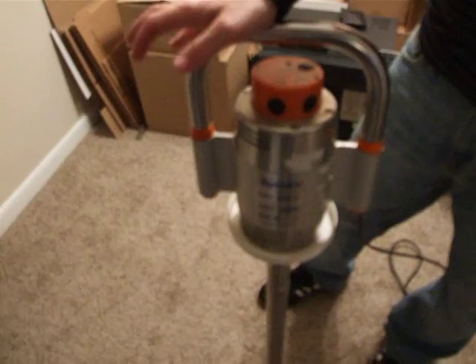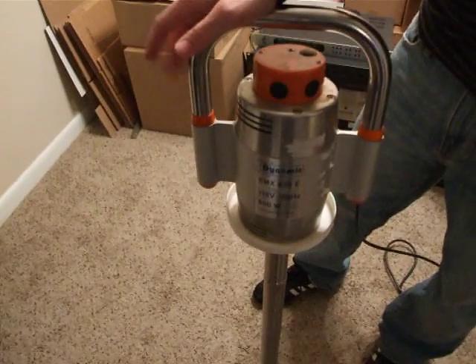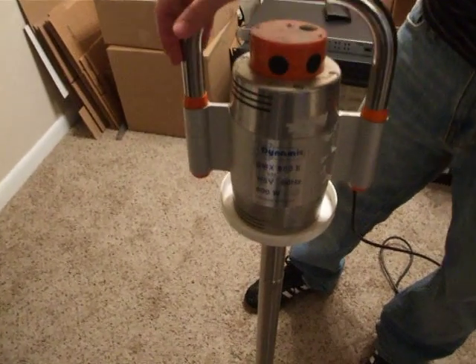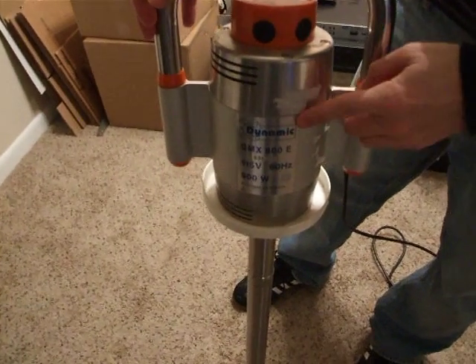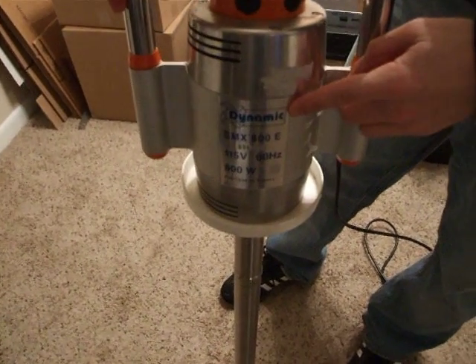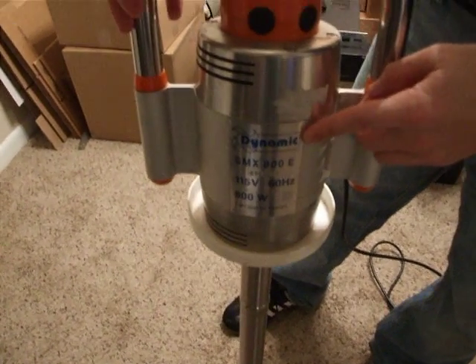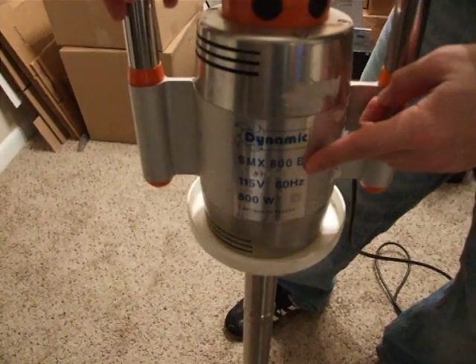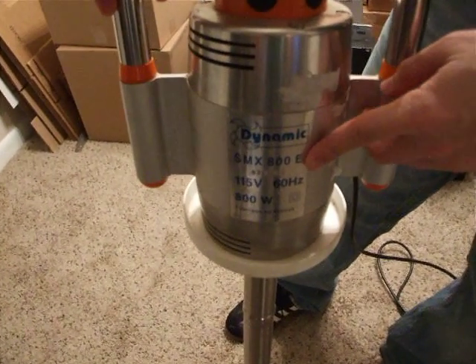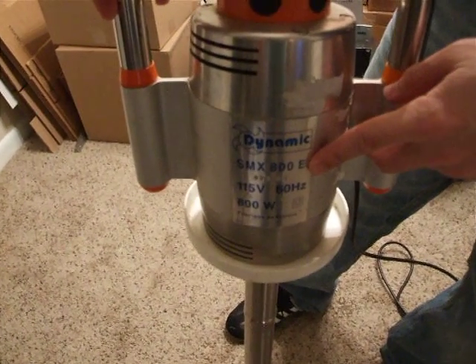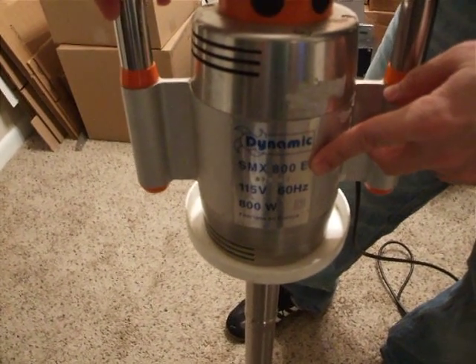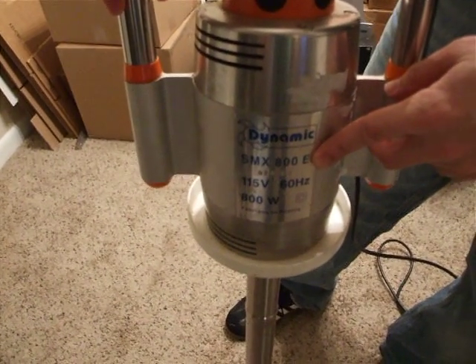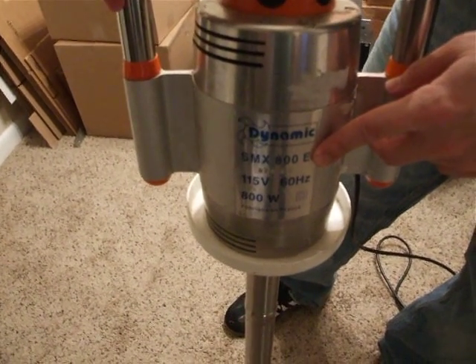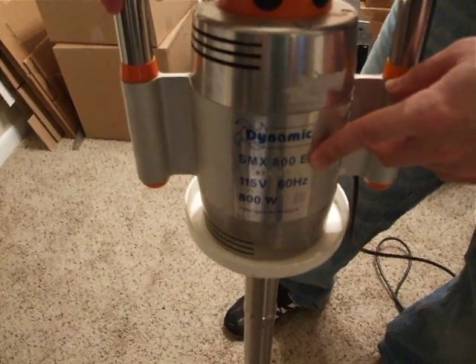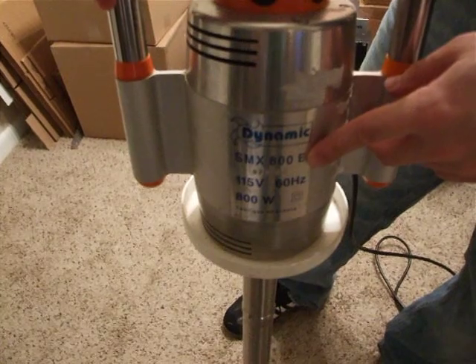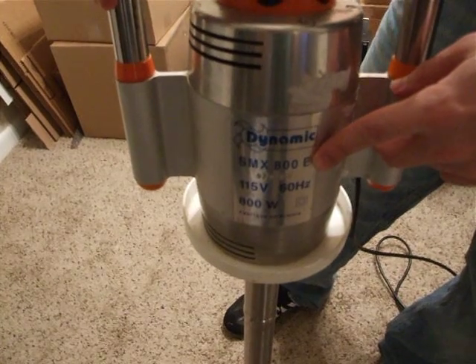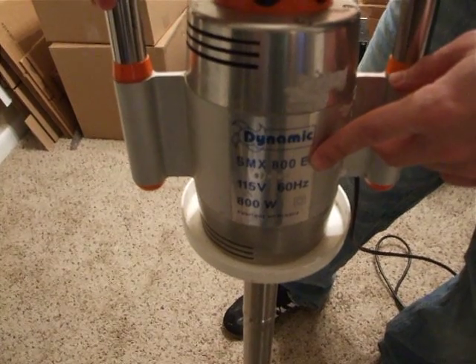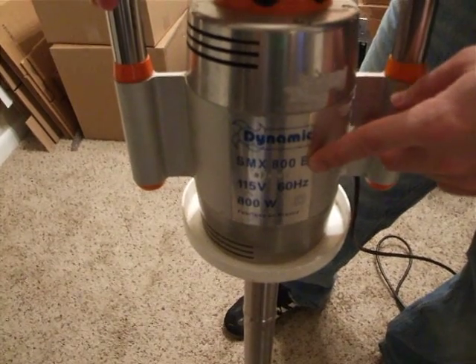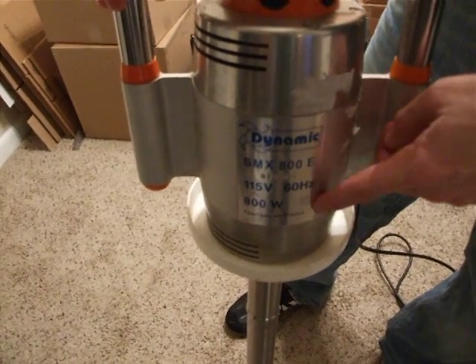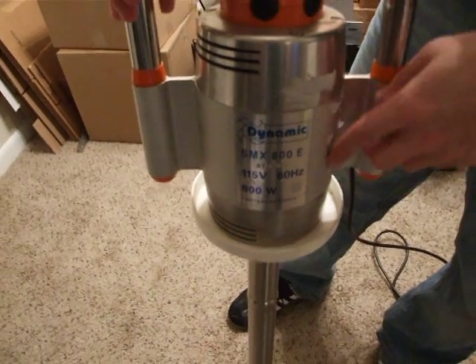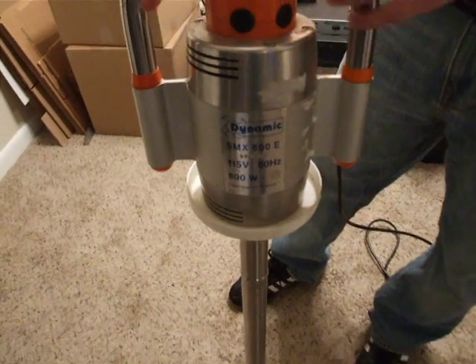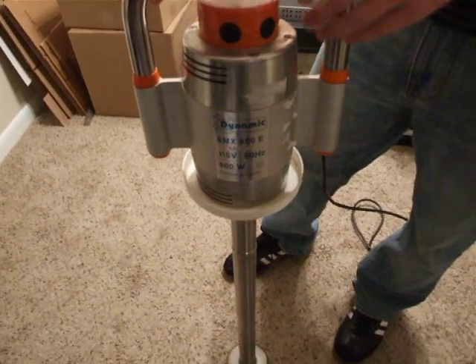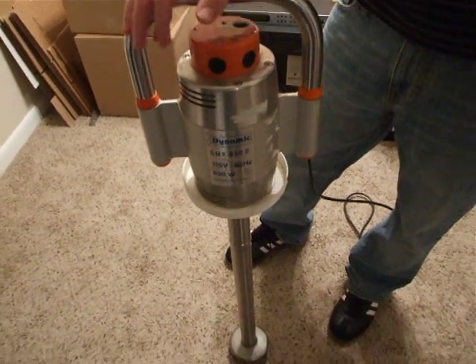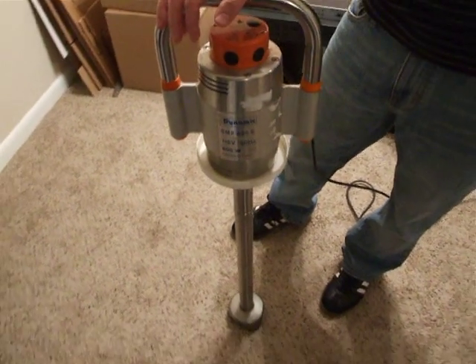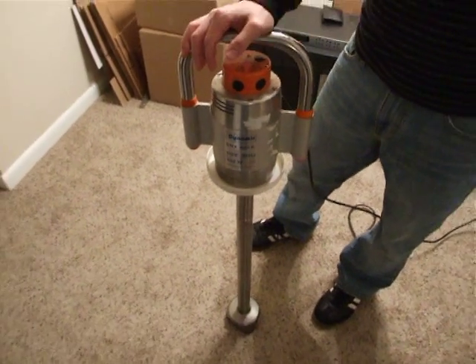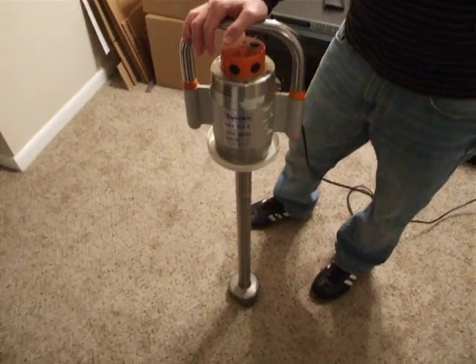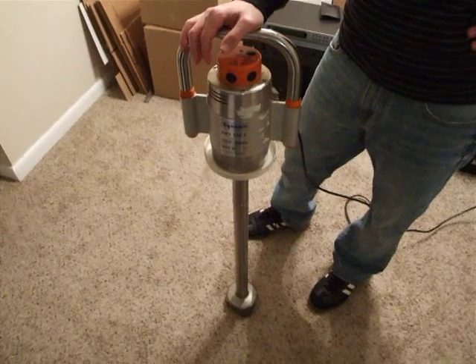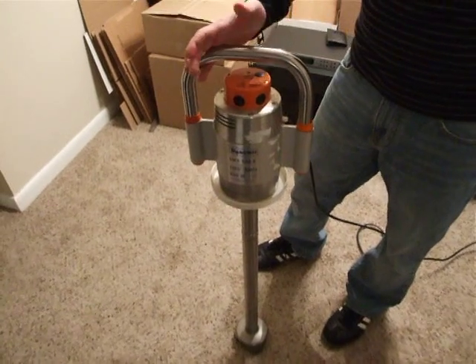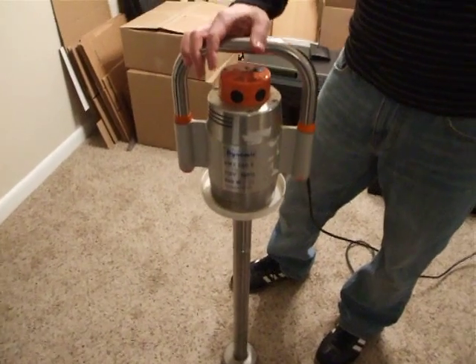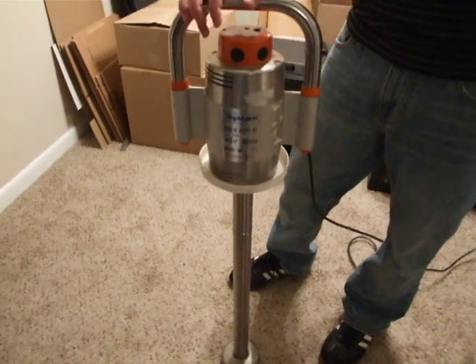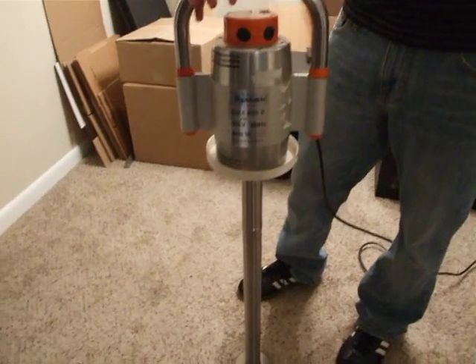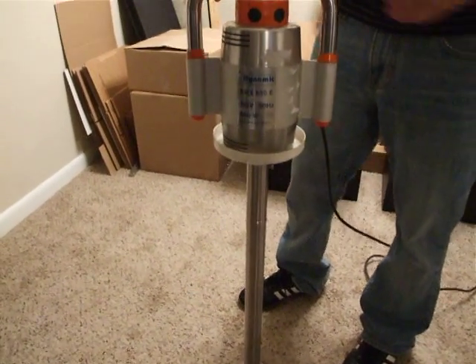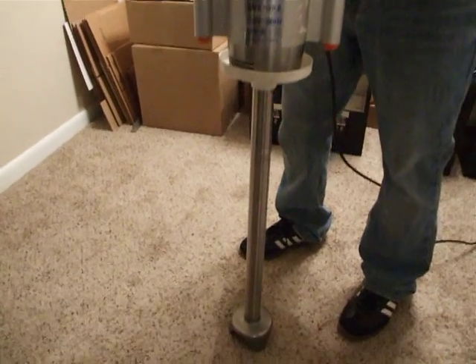Right up for auction this time we do have a Dynamic SMX 800E — they call them stick mixers or immersion mixers — 800 watts. This is a super industrial heavy duty mixer for restaurants and things like that.